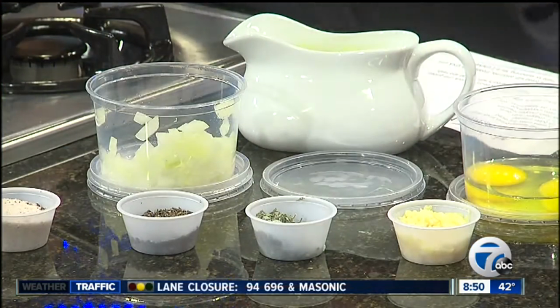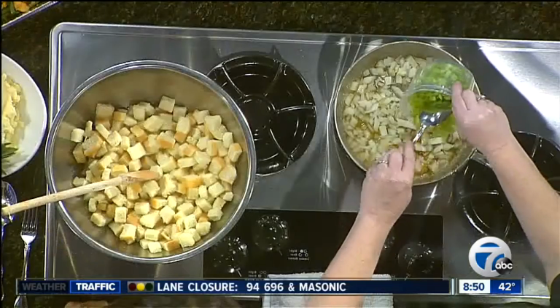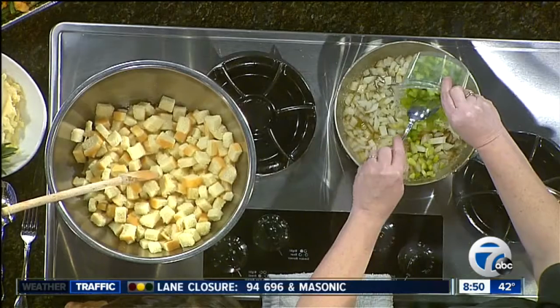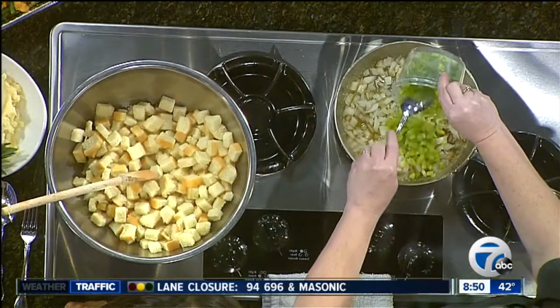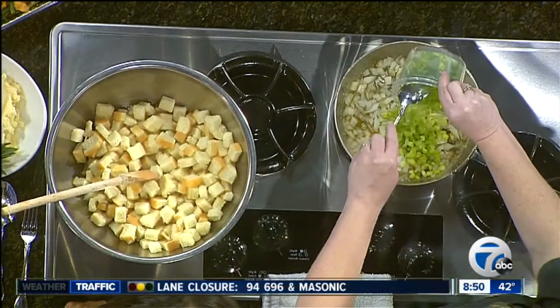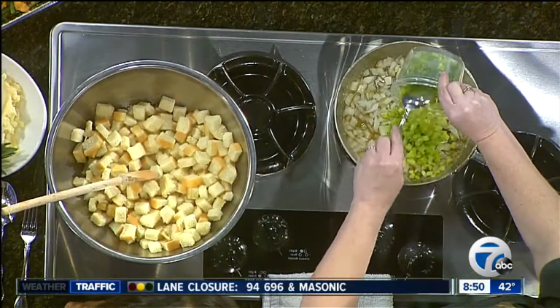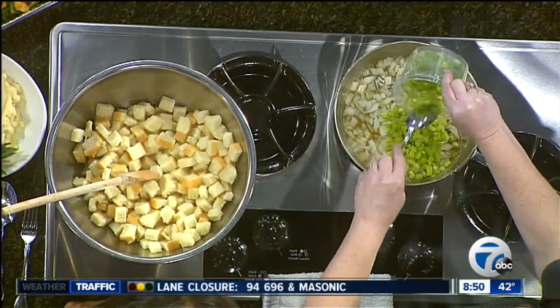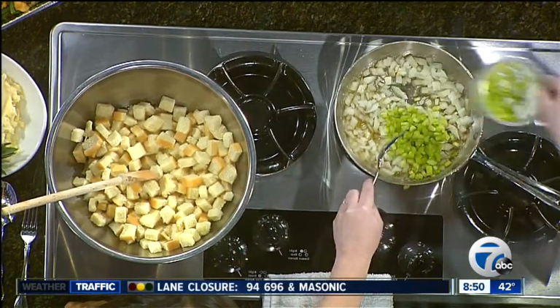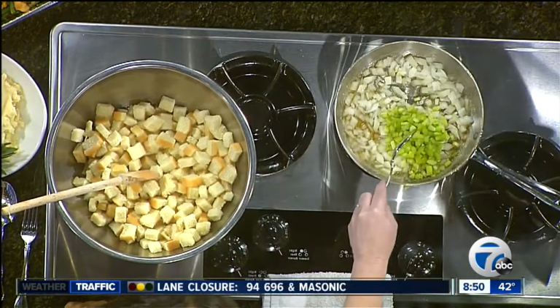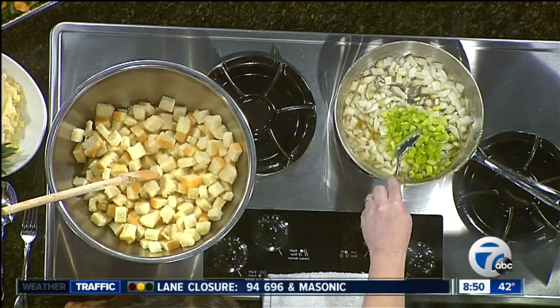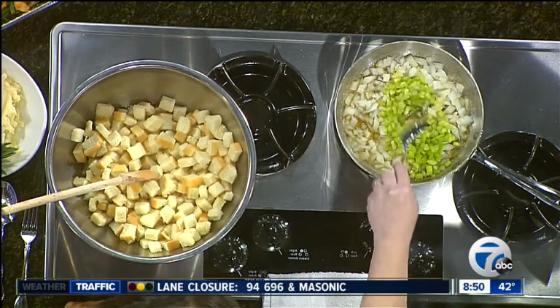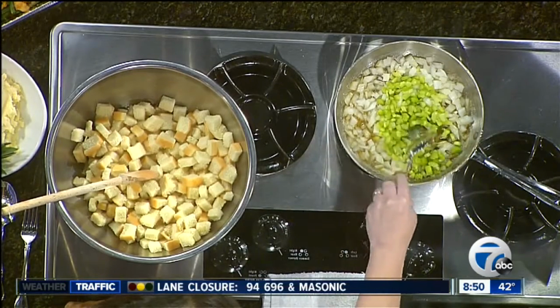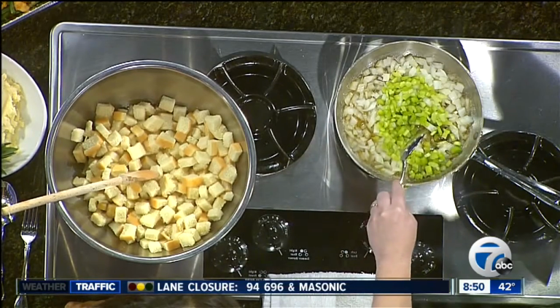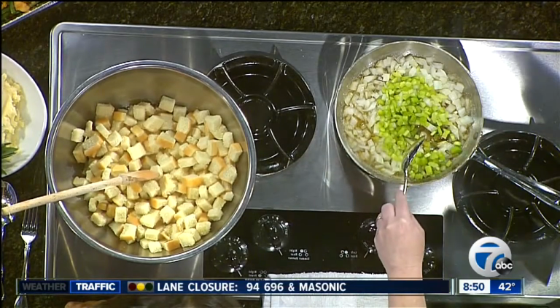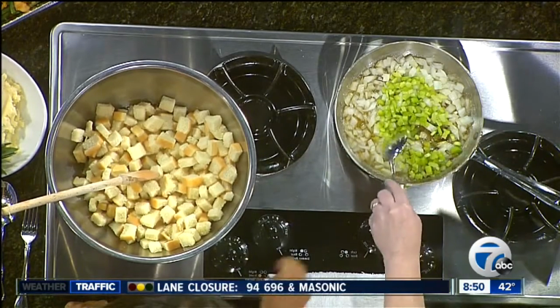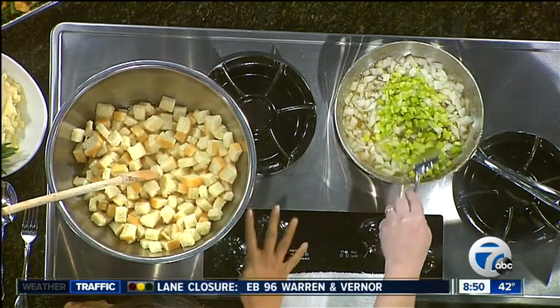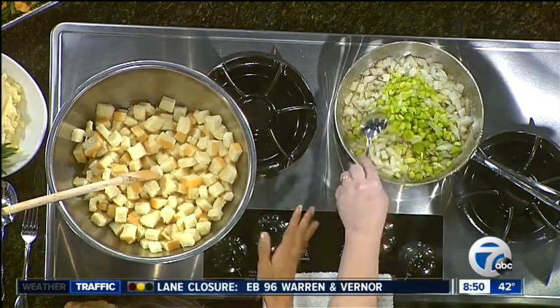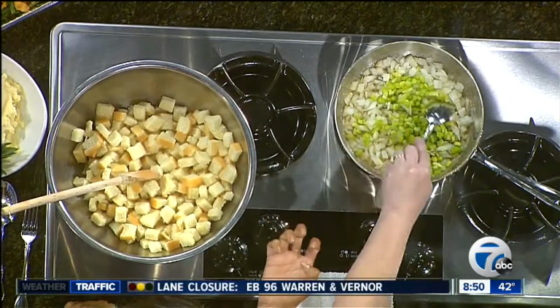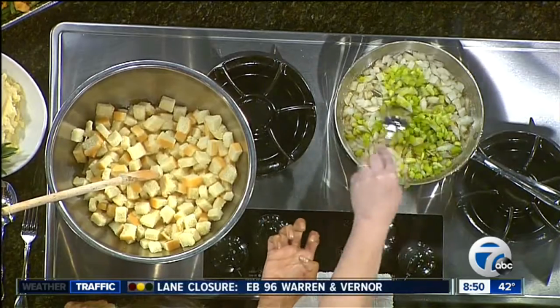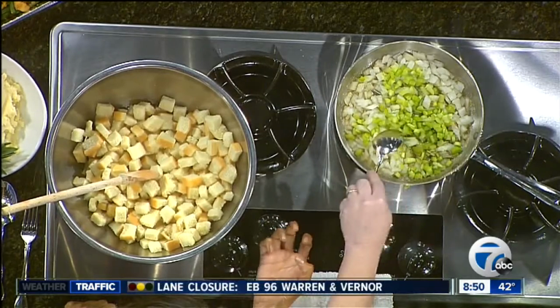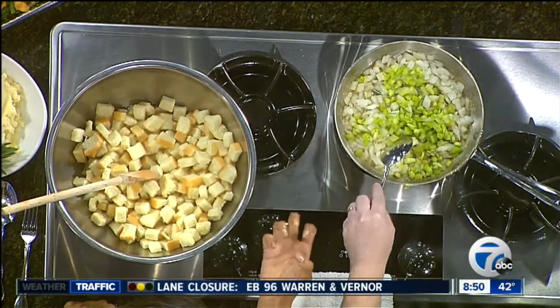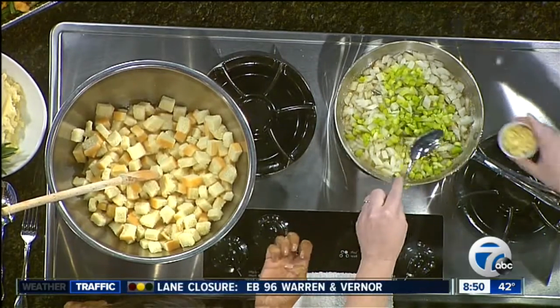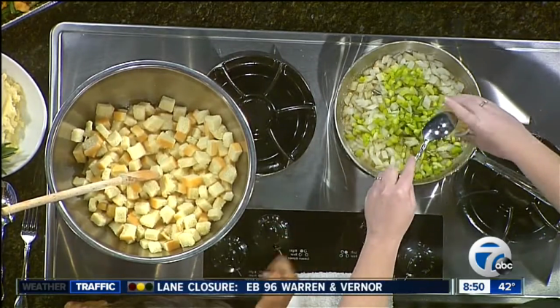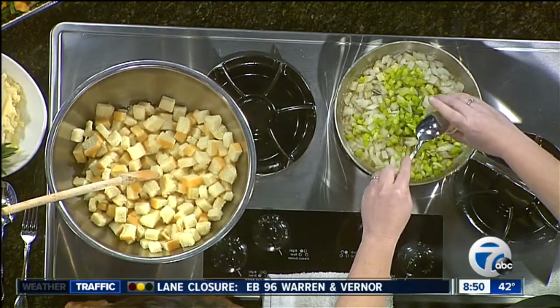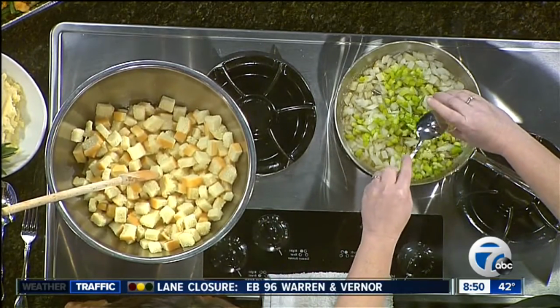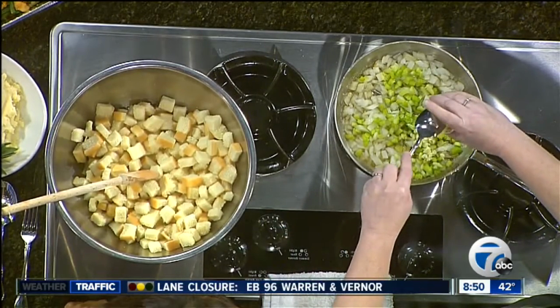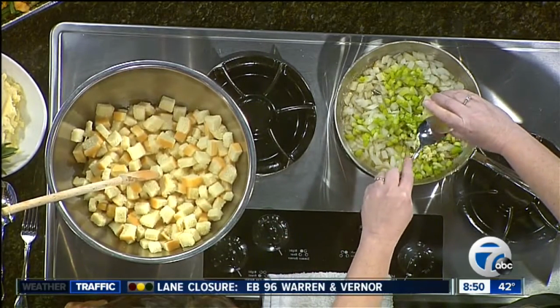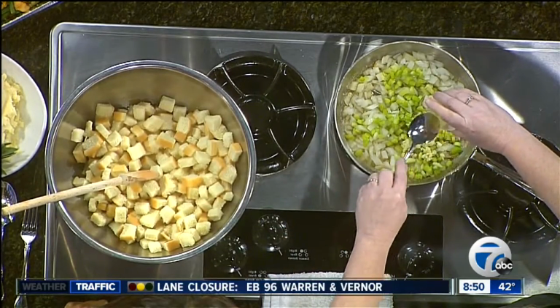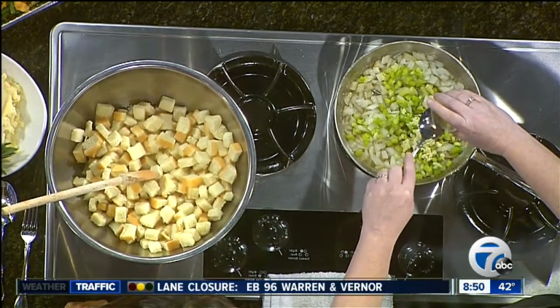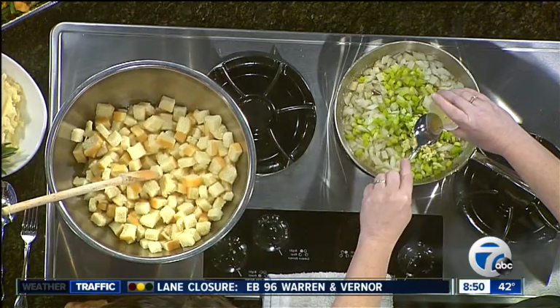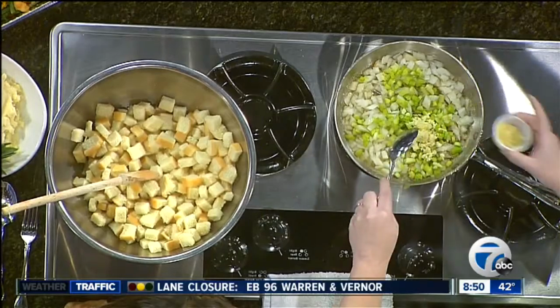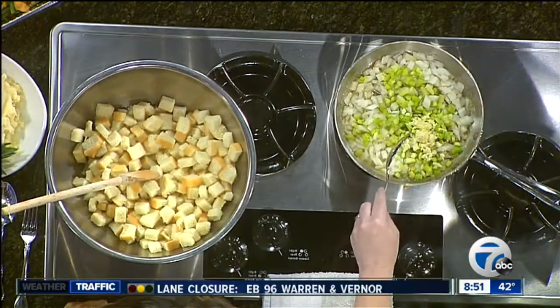So we're gonna start with sautéing some onions and some celery, and that's where you get just a lot of your basic flavor from. How long do you saute? Do you want it translucent or still crunchy? I like a golden brown — actually nice and golden brown. It adds a little bit of natural sweetness to it.